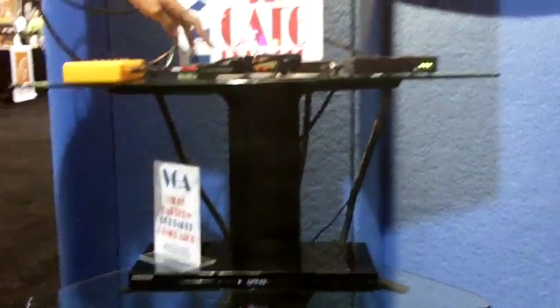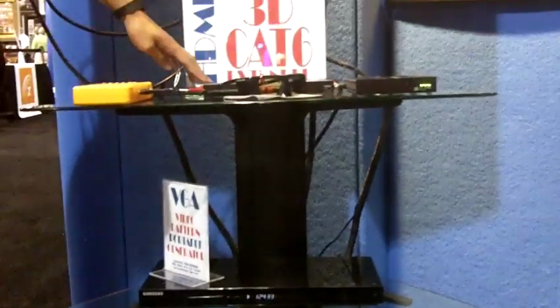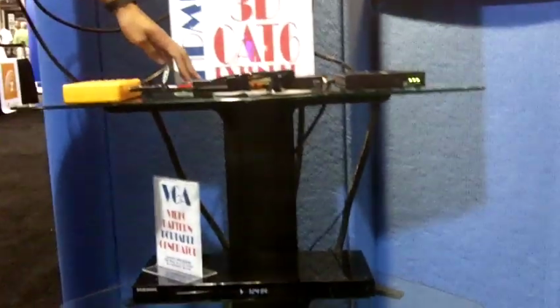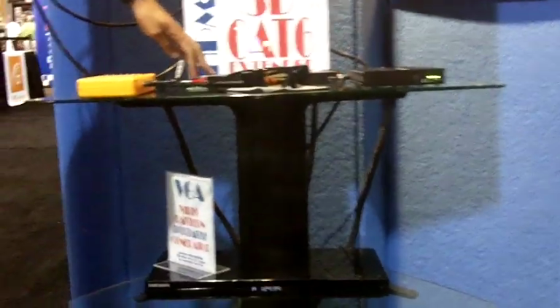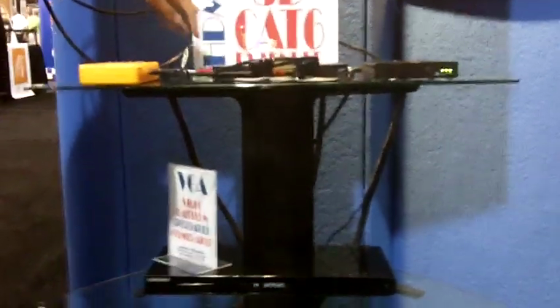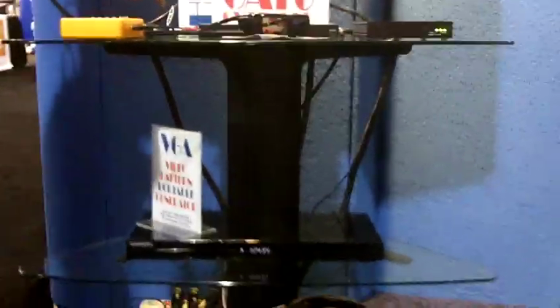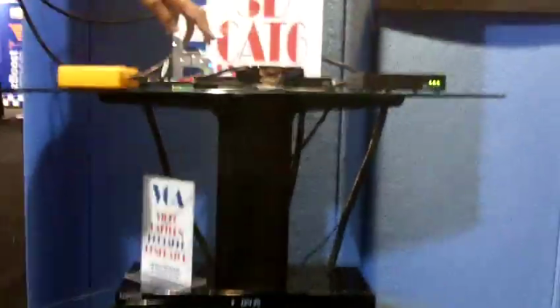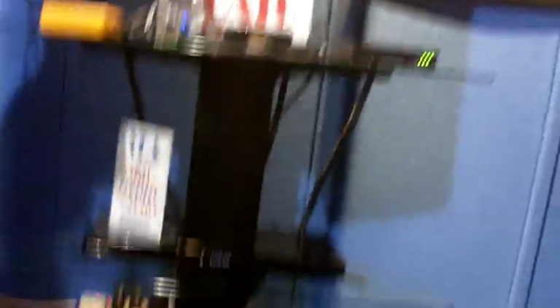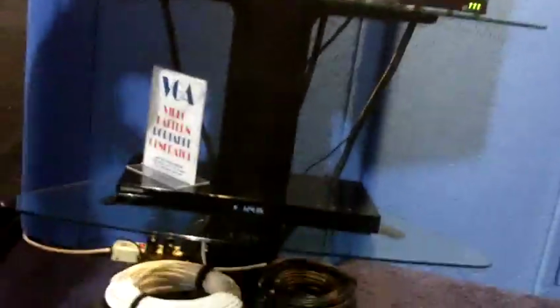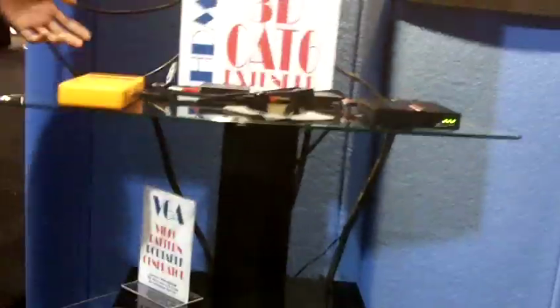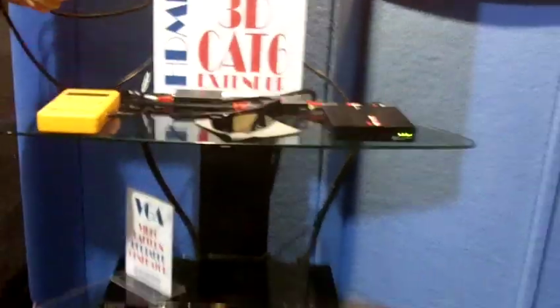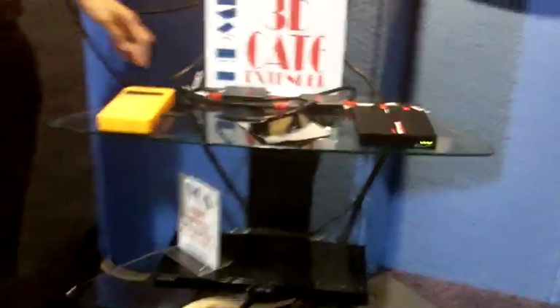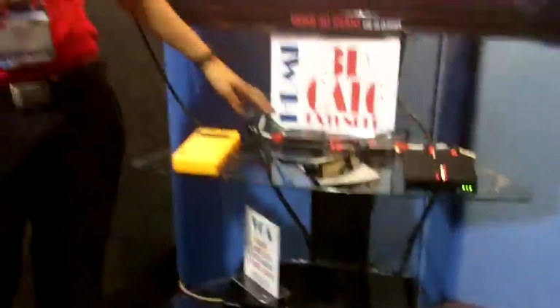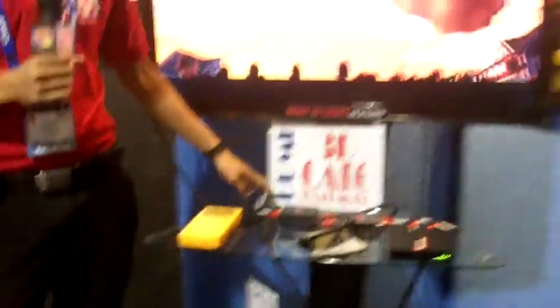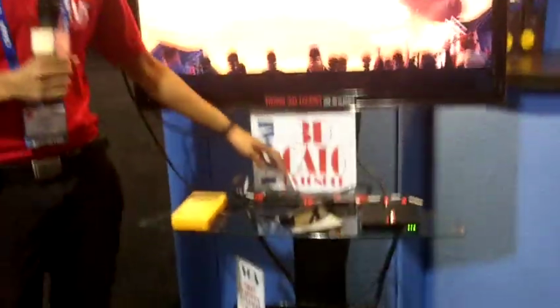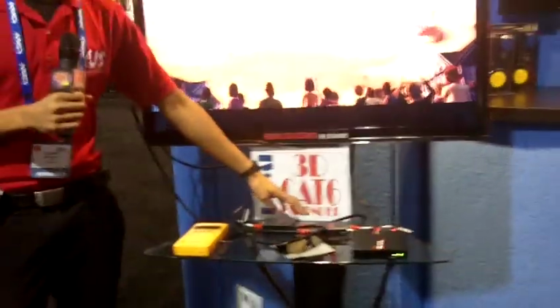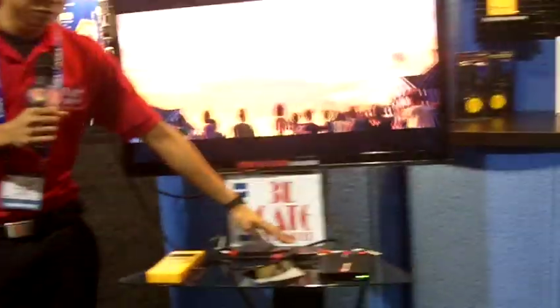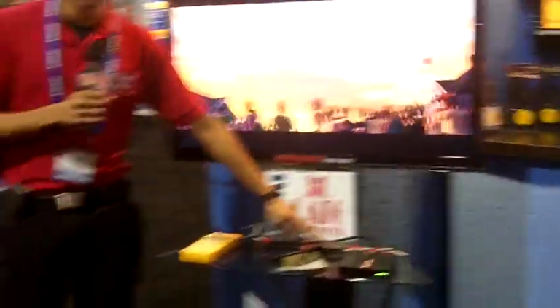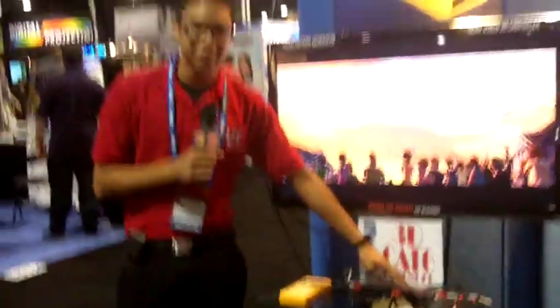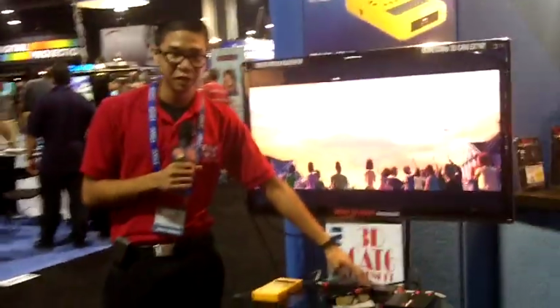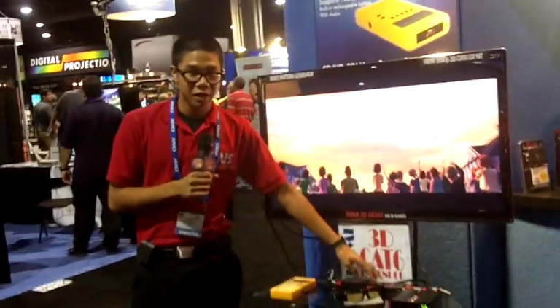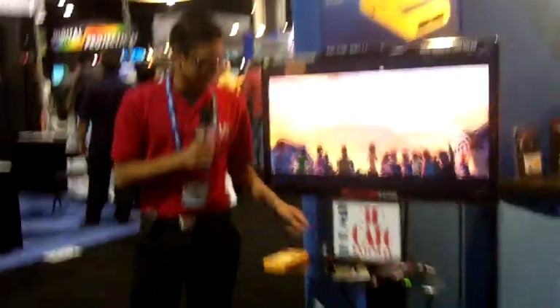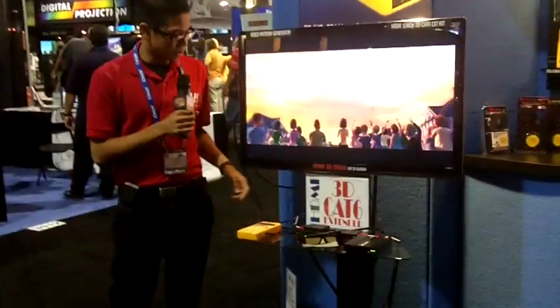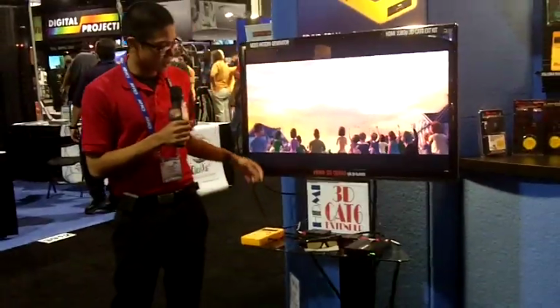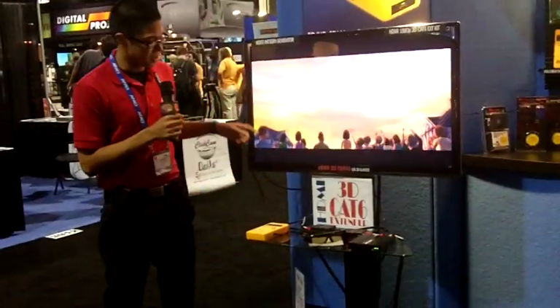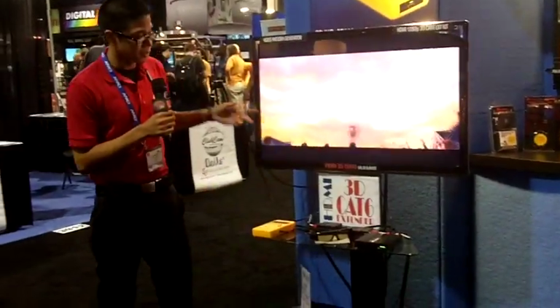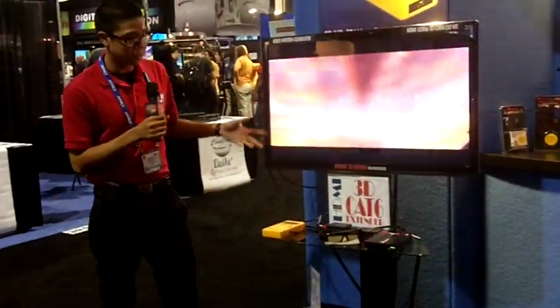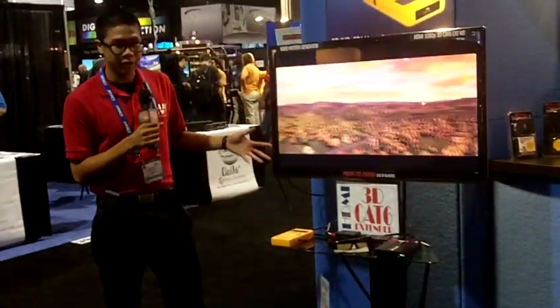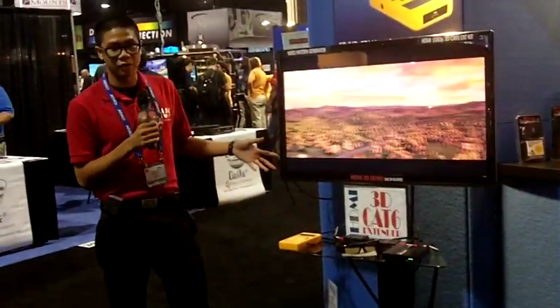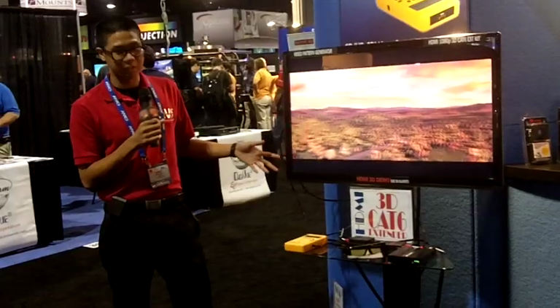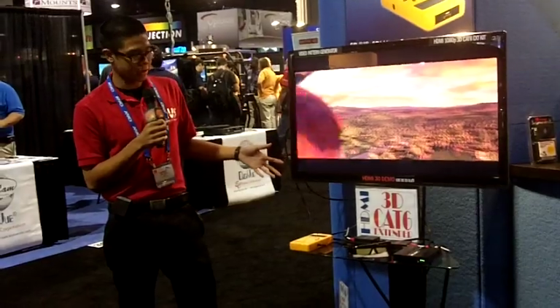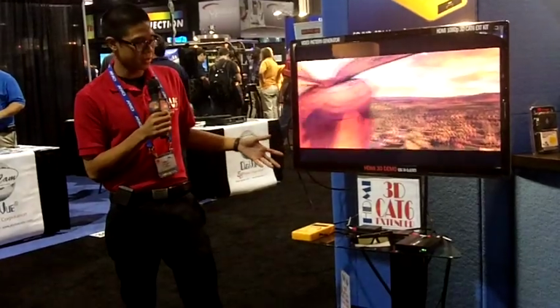This is actually going 50 meters over through one Cat 6 cable over to our receiver unit here, and that is showing the 3D demo we have on this set right here.